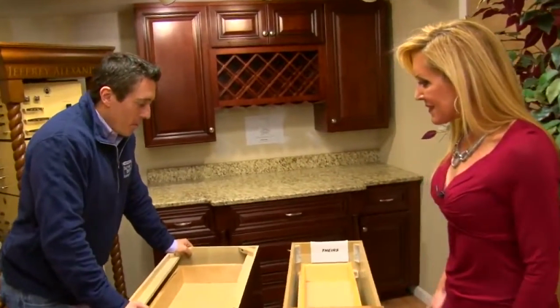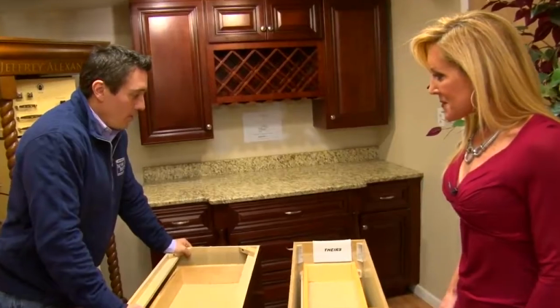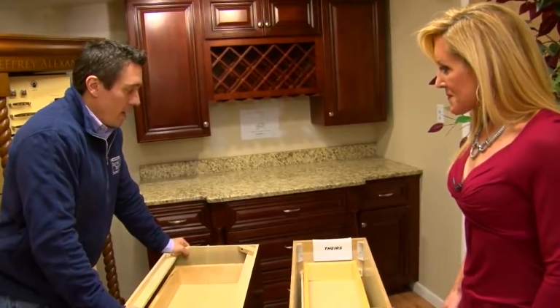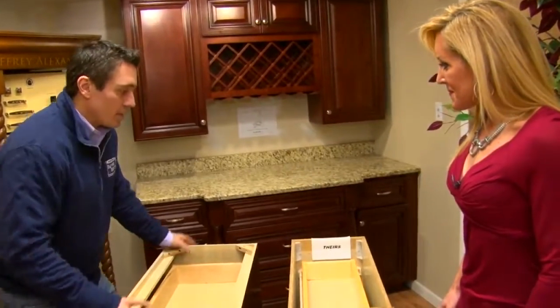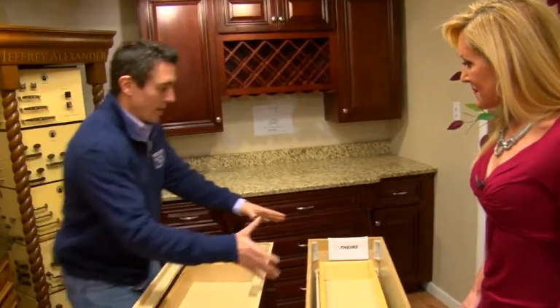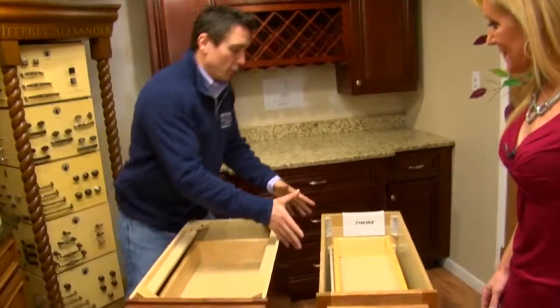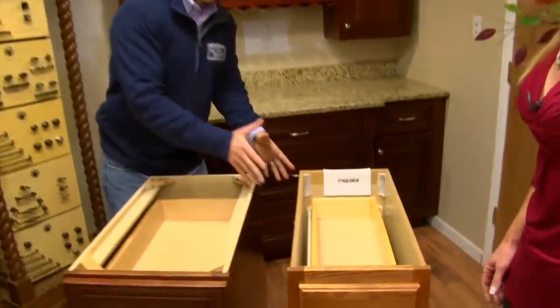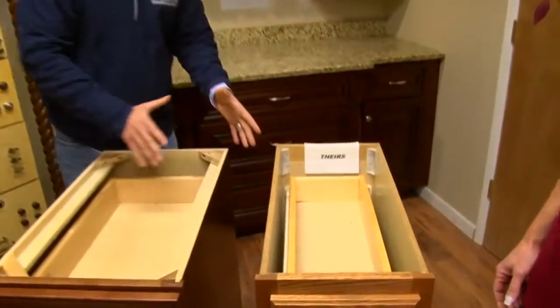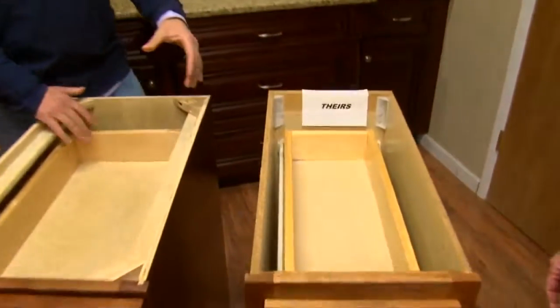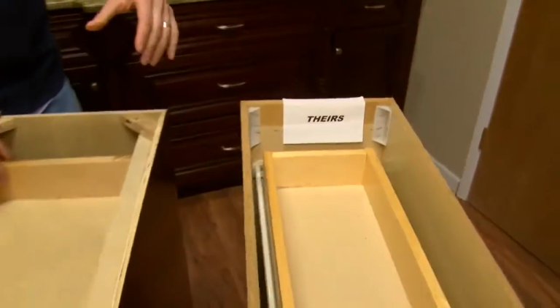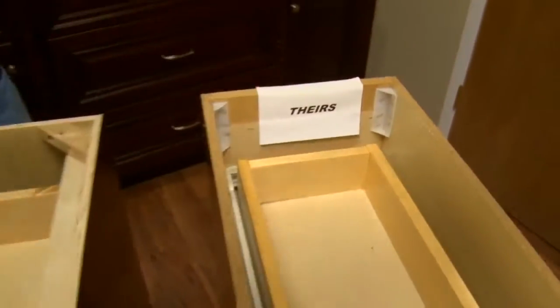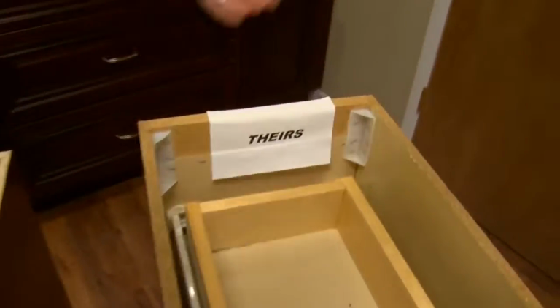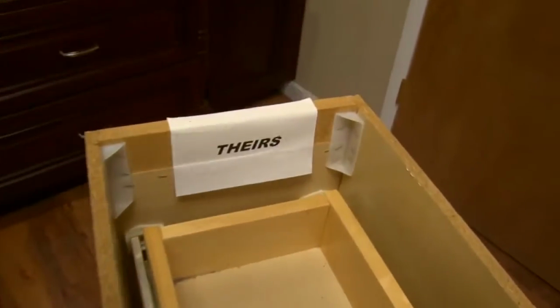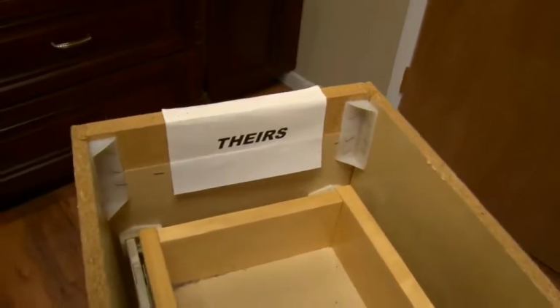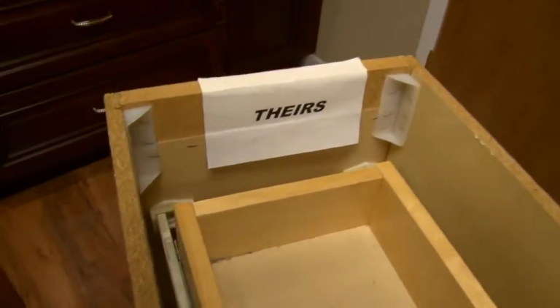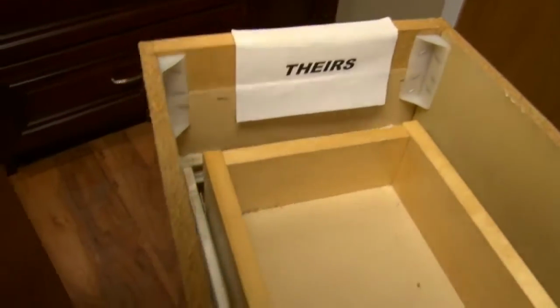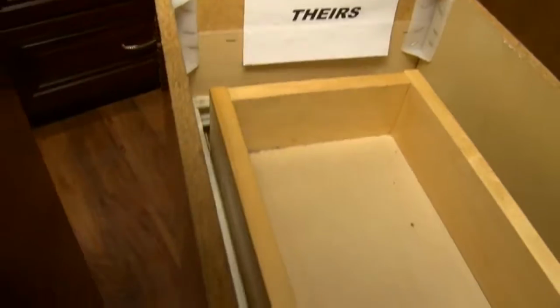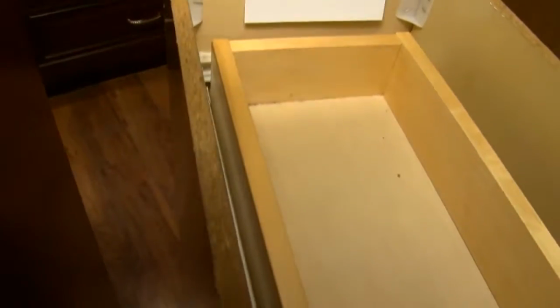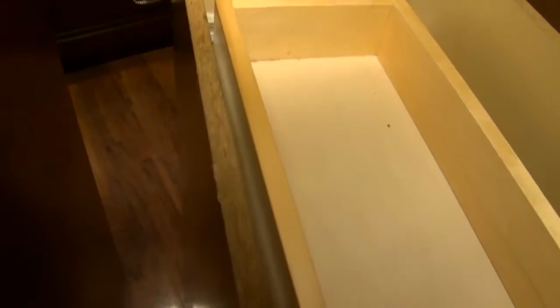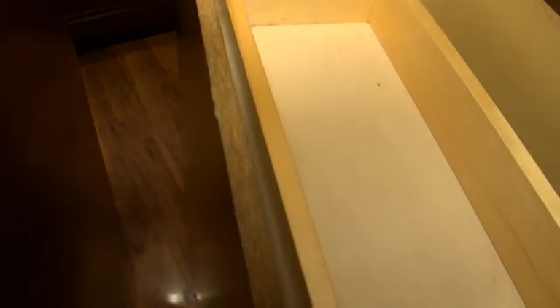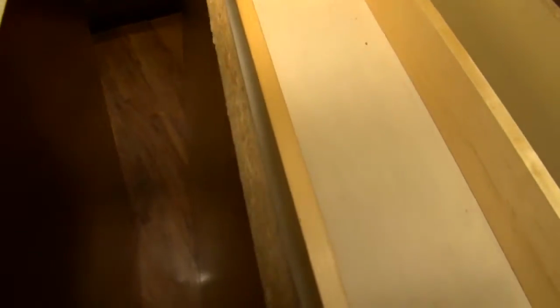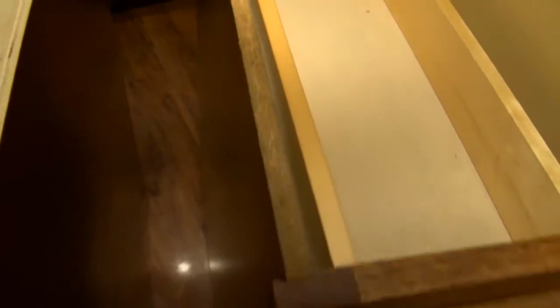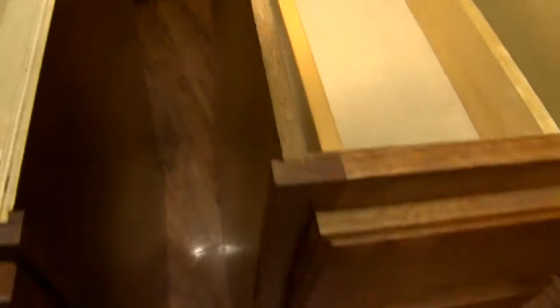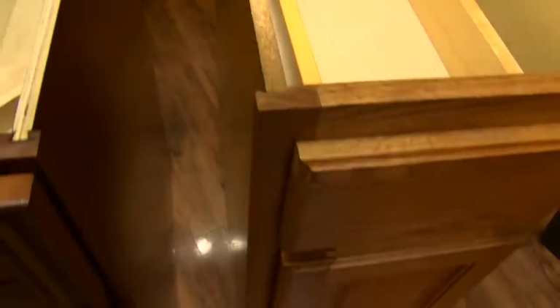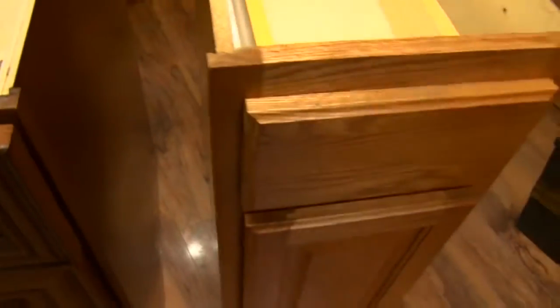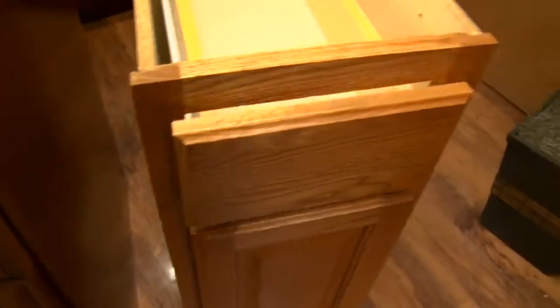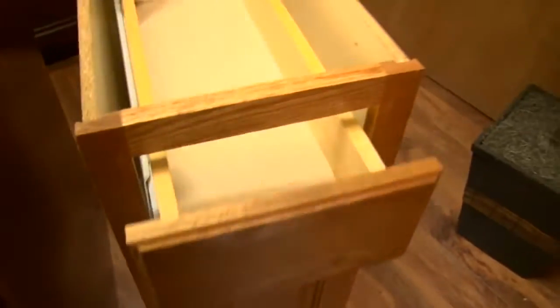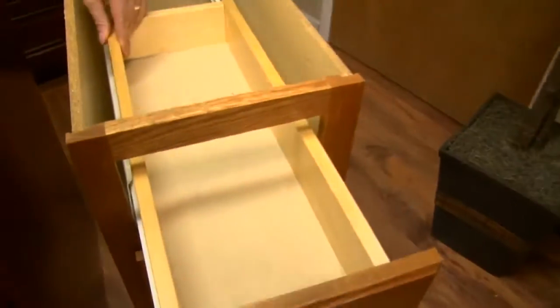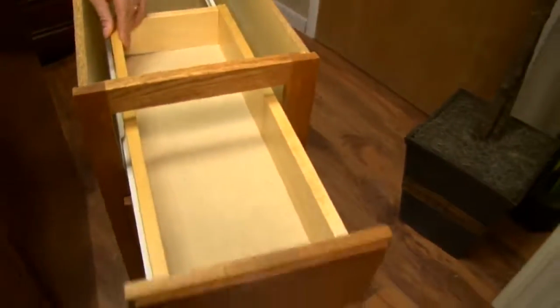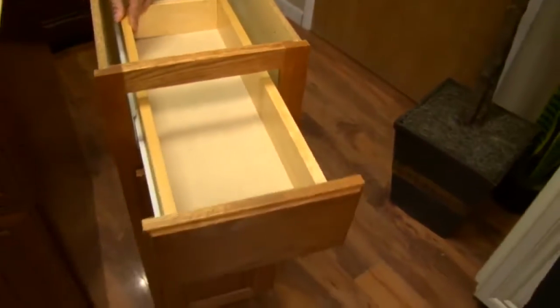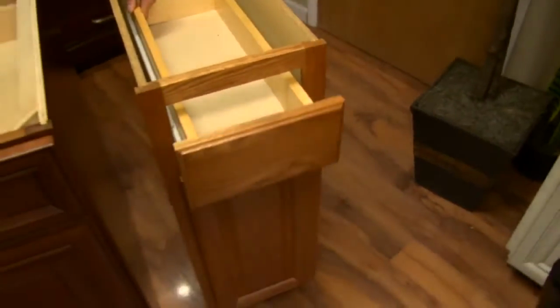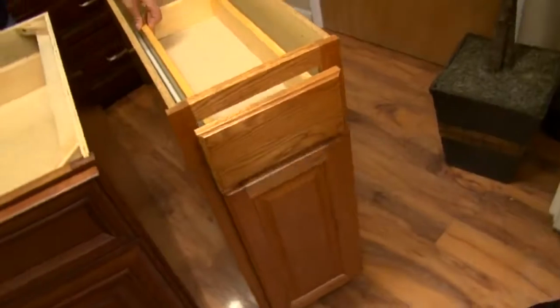Well, all of our cabinets — this would be like an entry-level cabinet from one of the big box stores, and I like to show people this because they're typically particle boards, stapled, glued, kind of cheap glides.